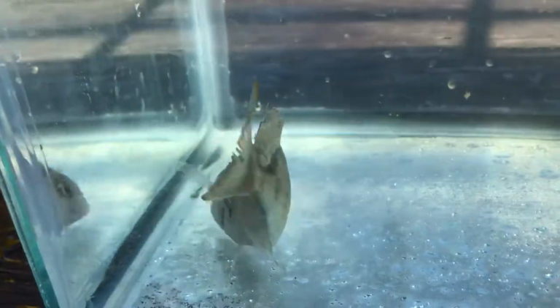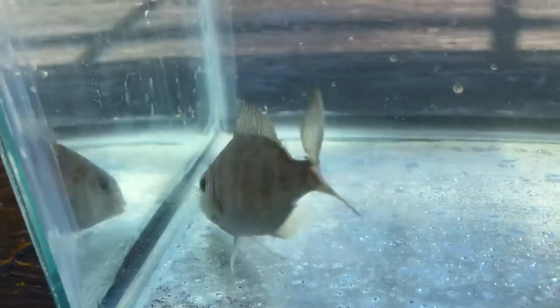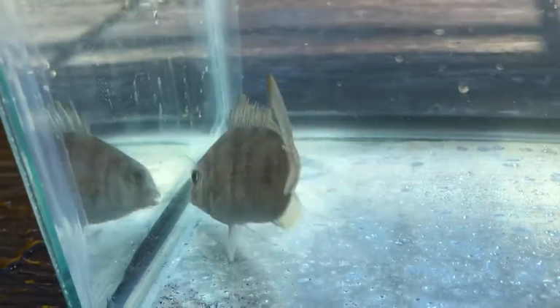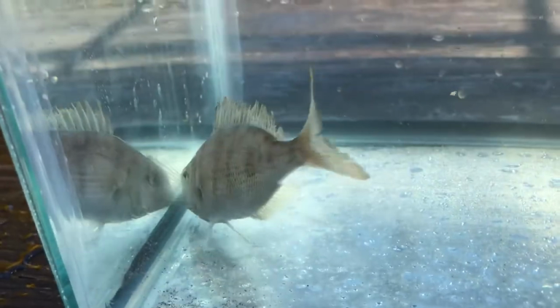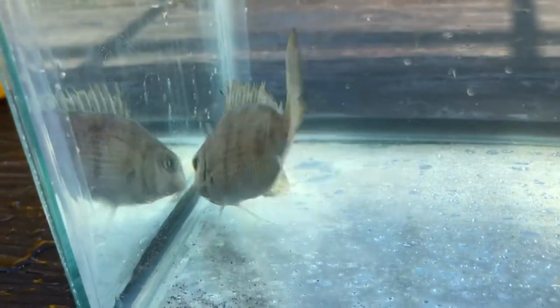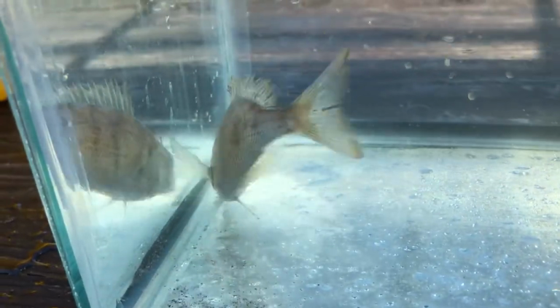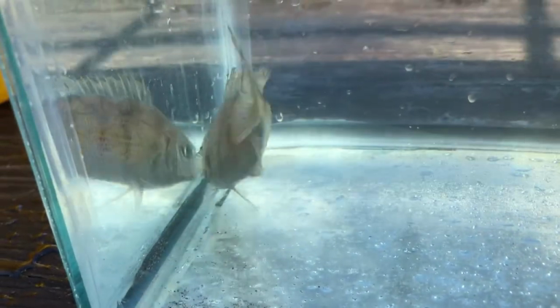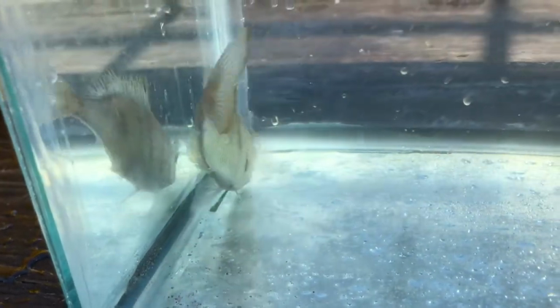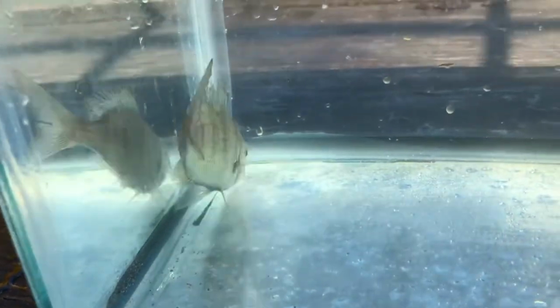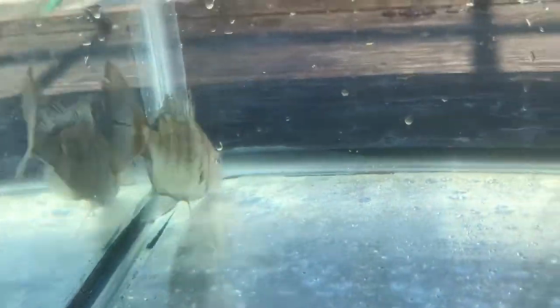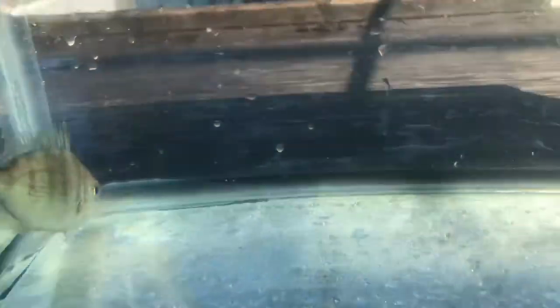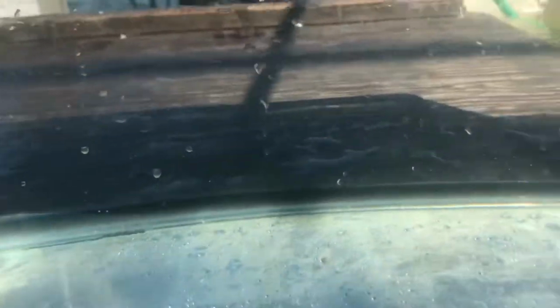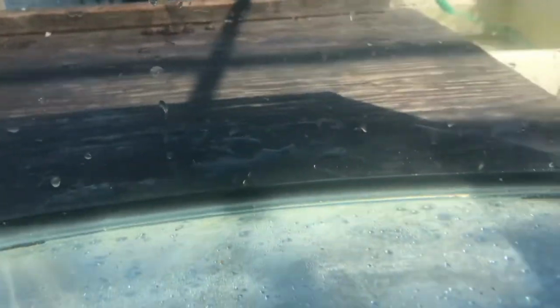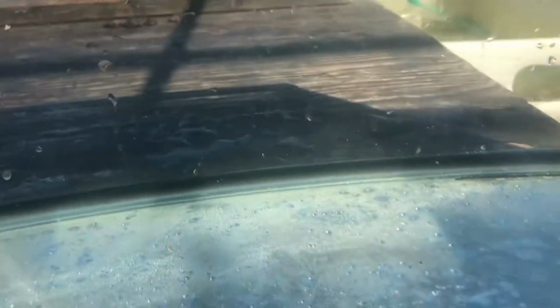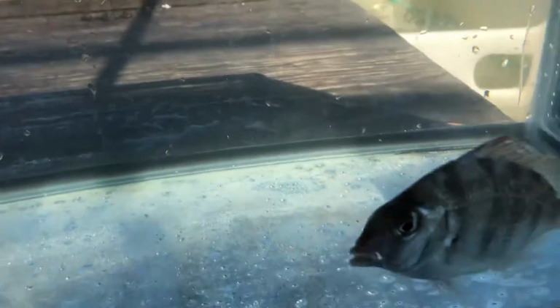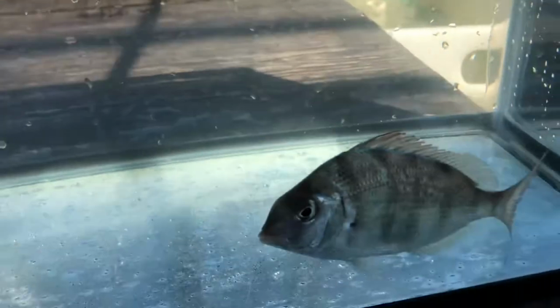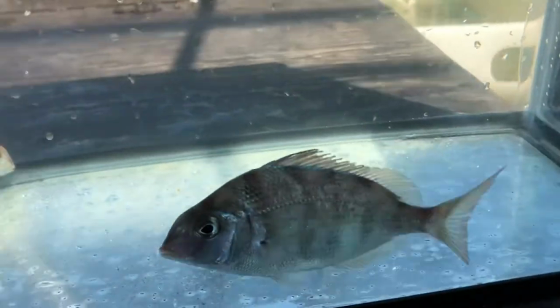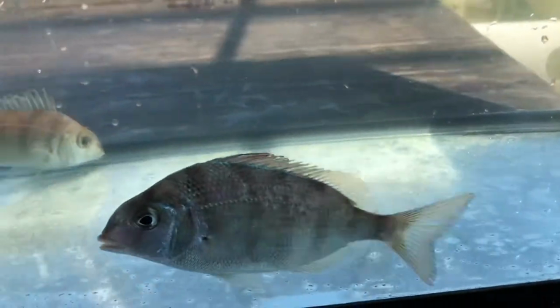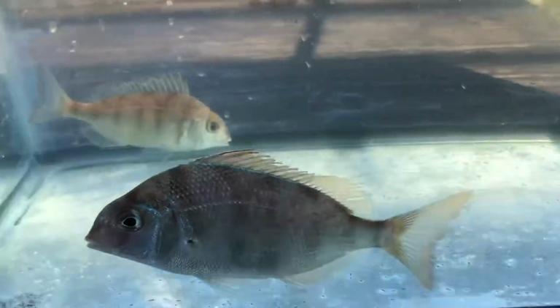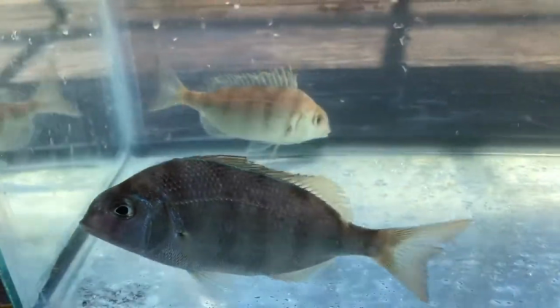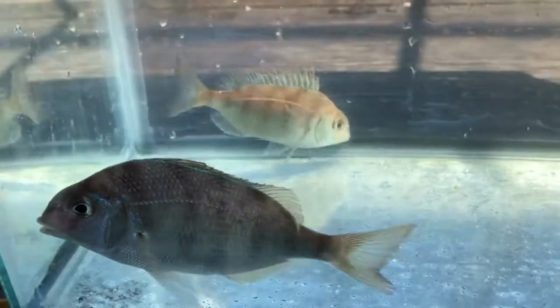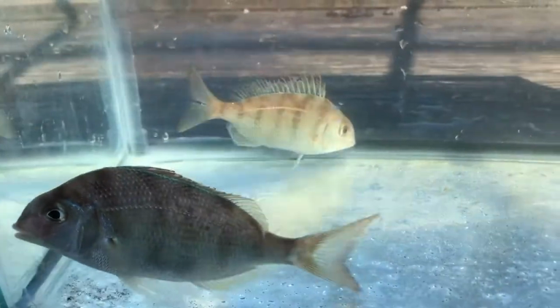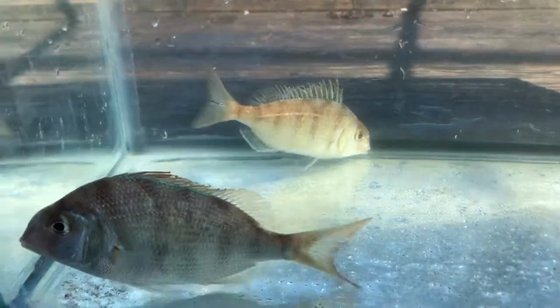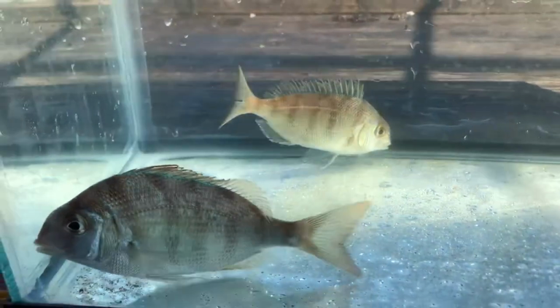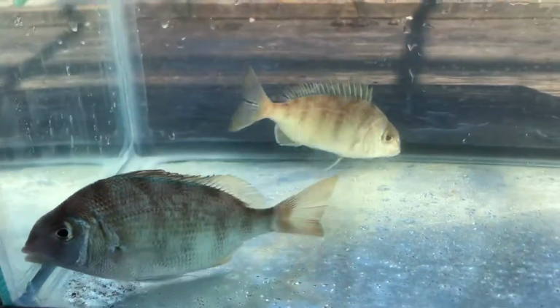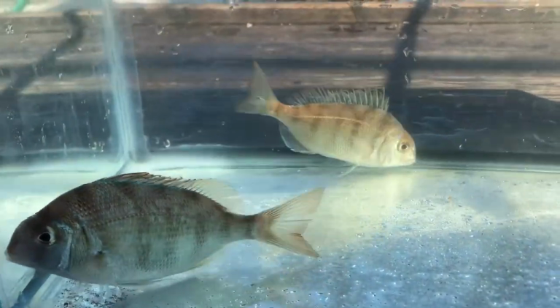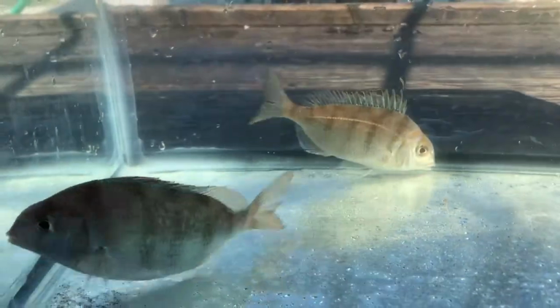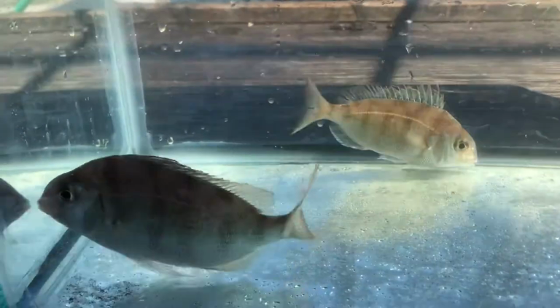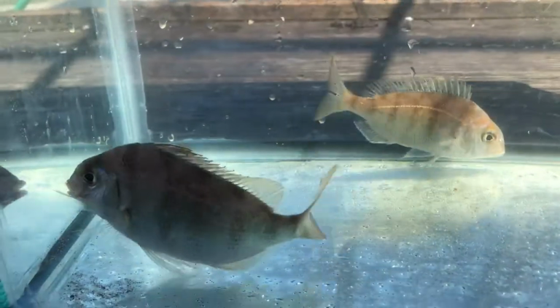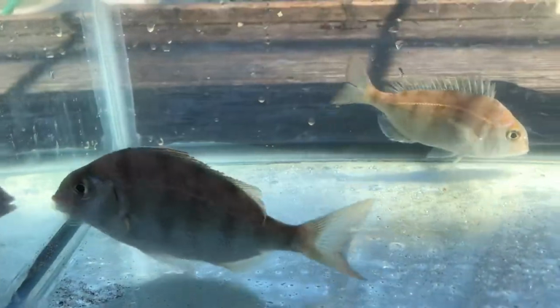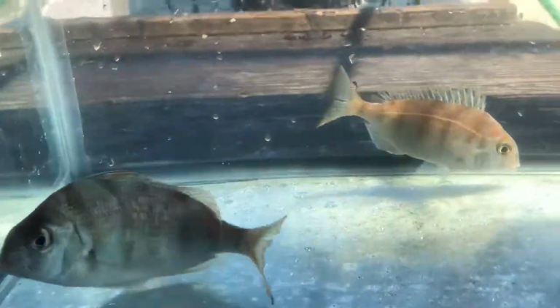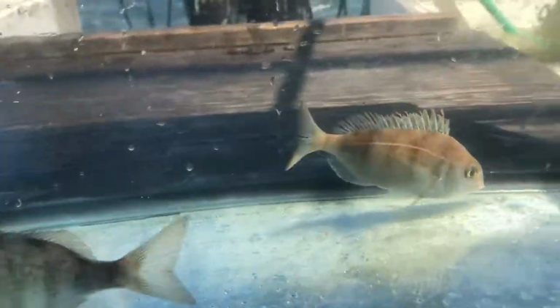These guys can grow pretty large, and you can actually fish for them and keep them if you have a license and if they are over nine inches long.